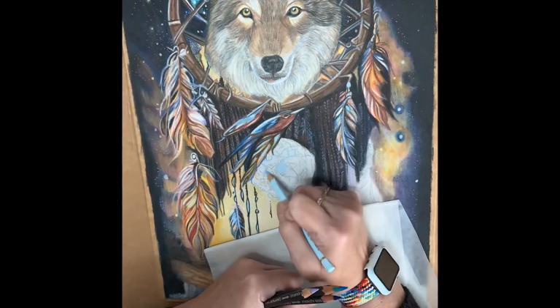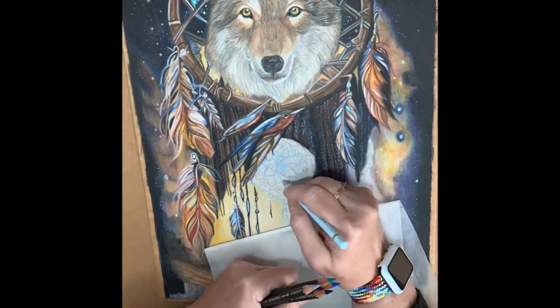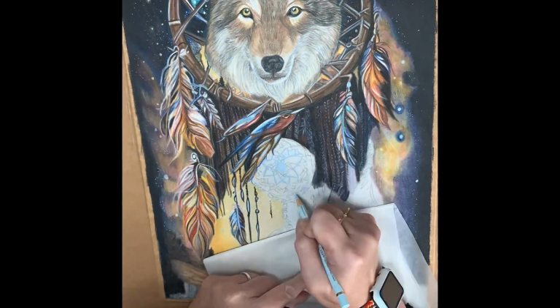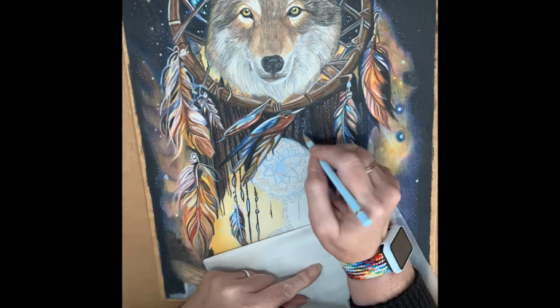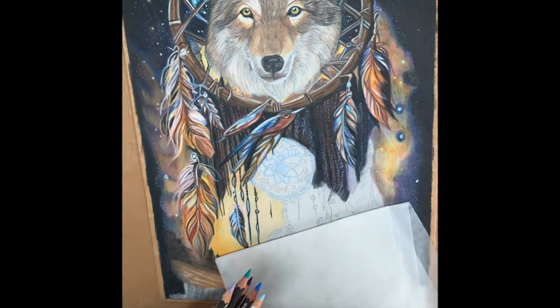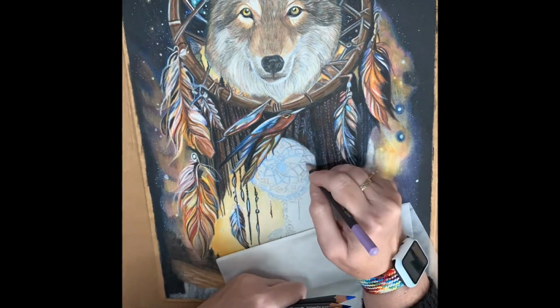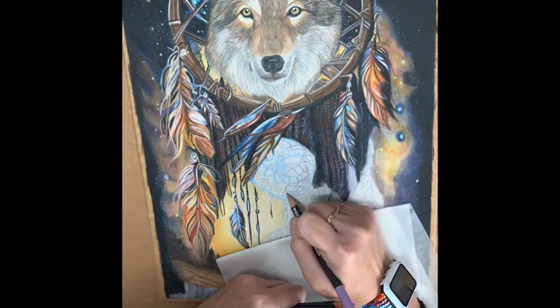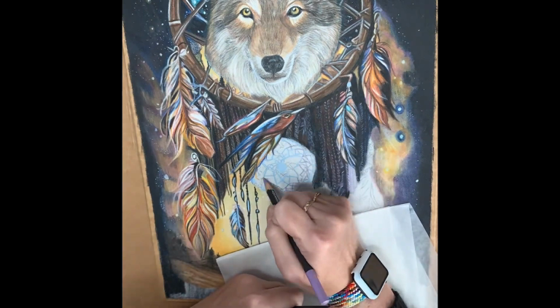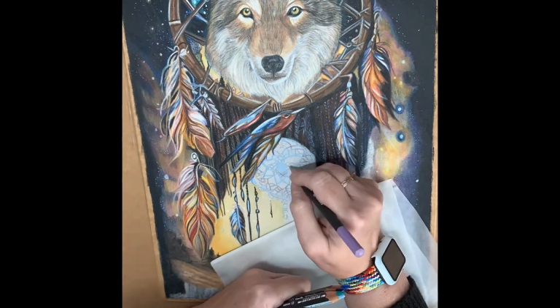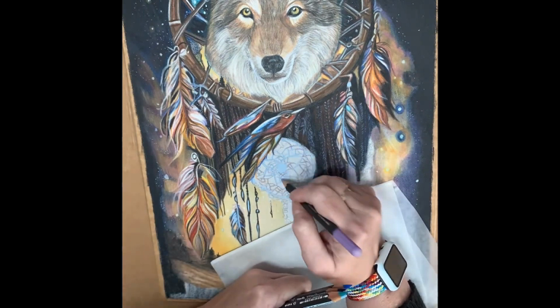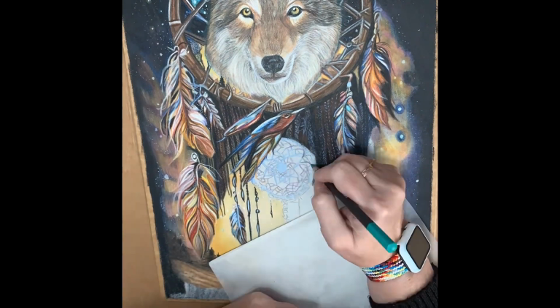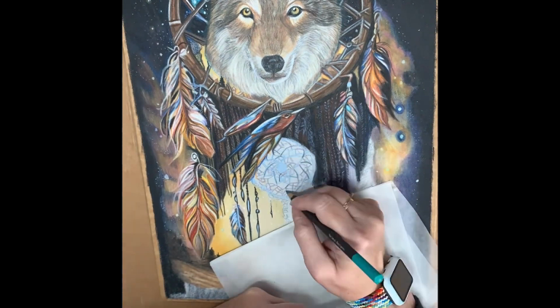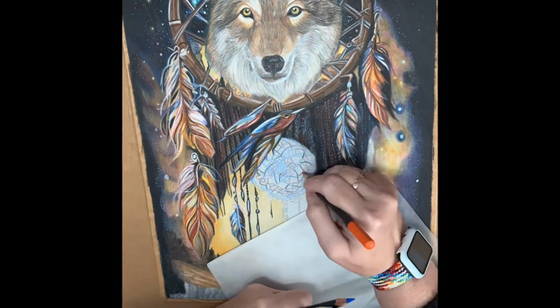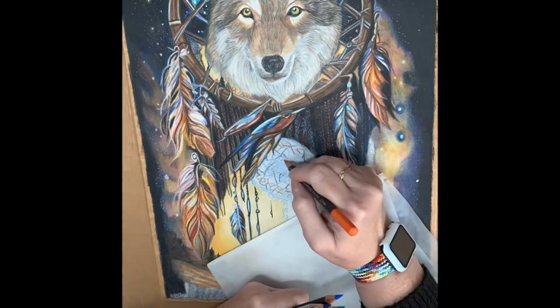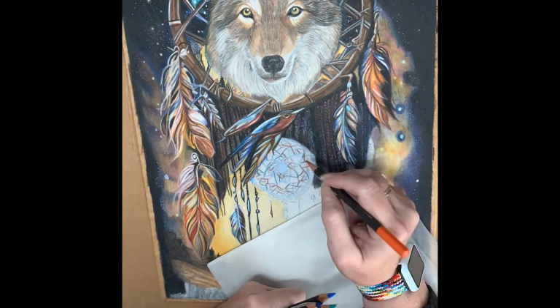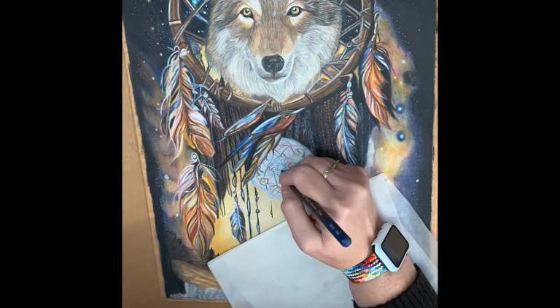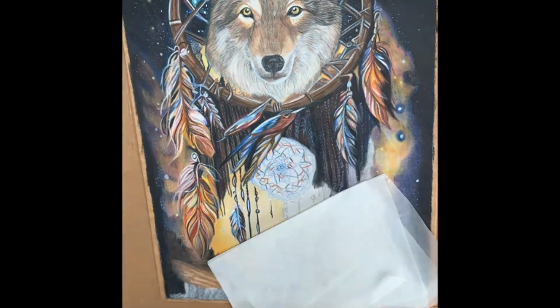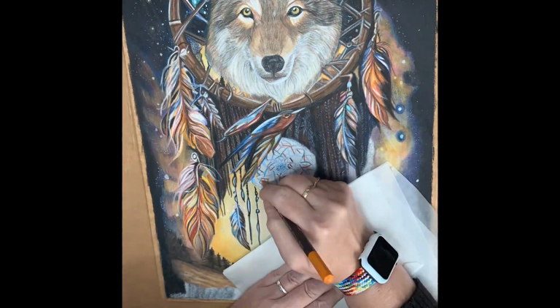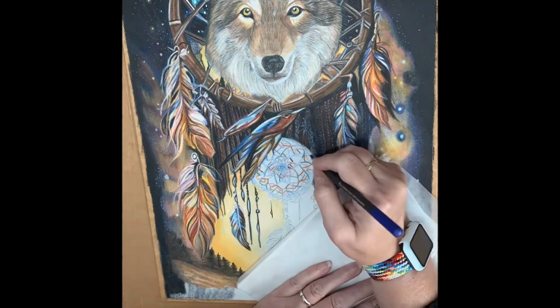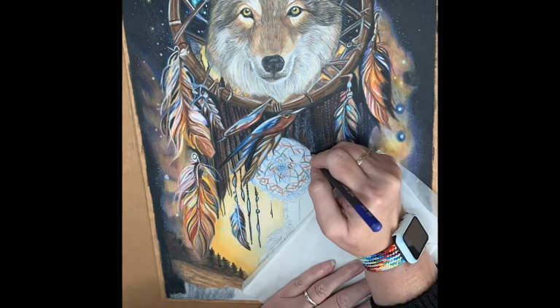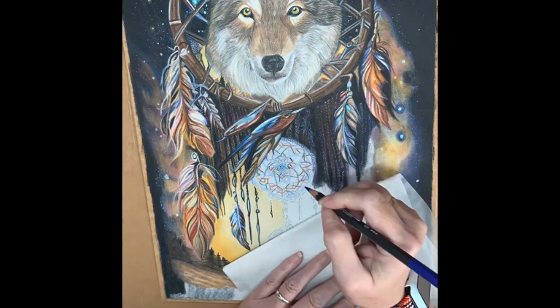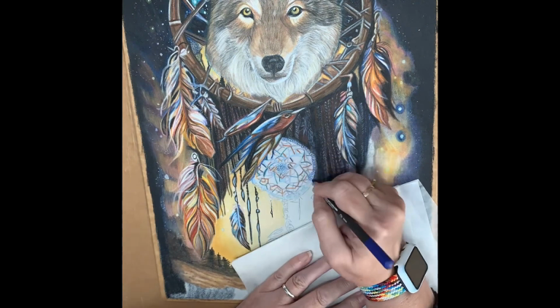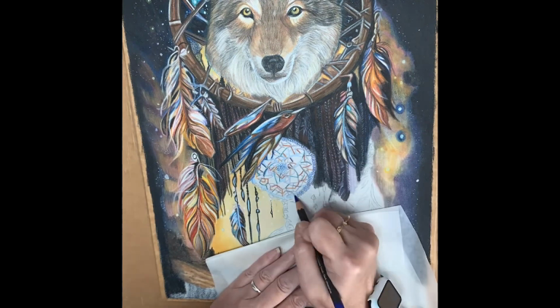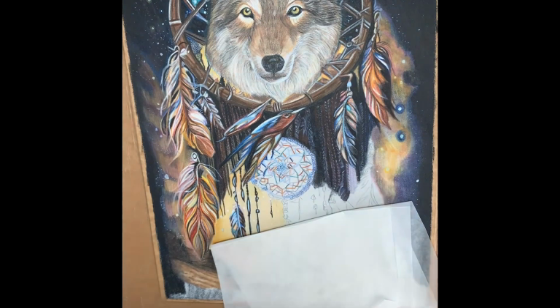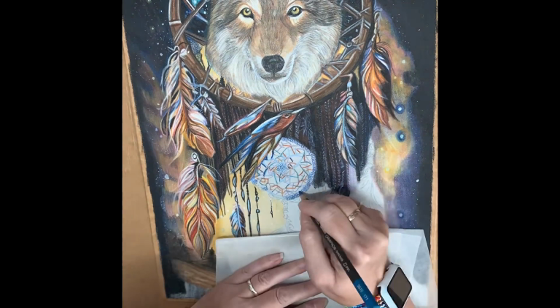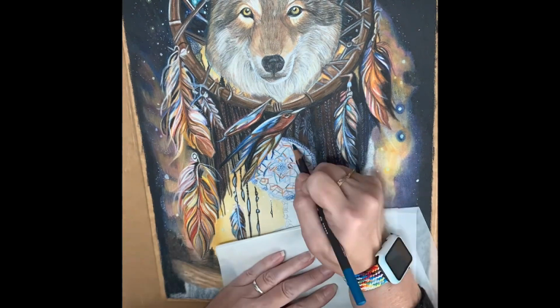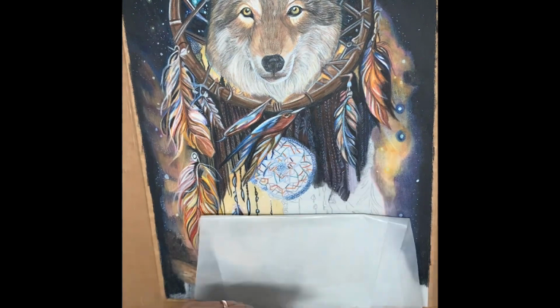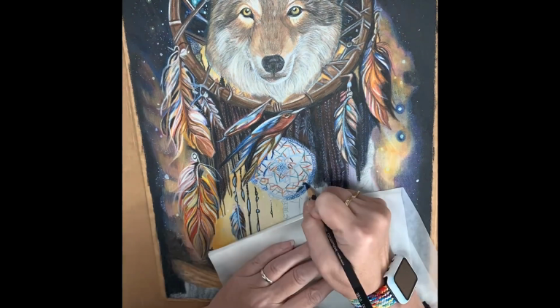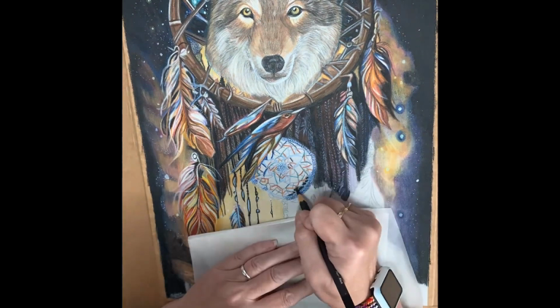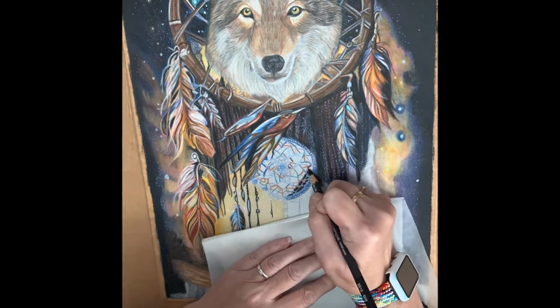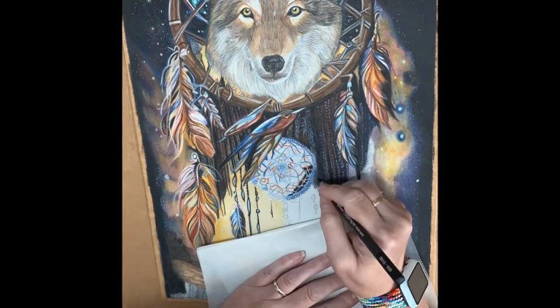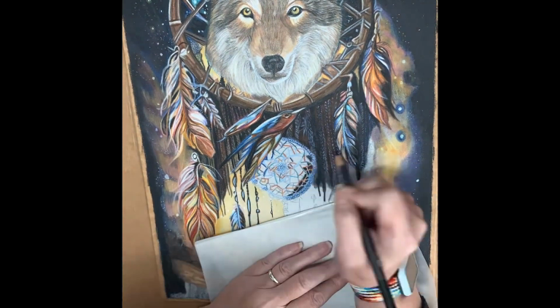Moving on to the second Dreamcatcher, I've used the same colour palette throughout this piece. It really draws your eye around the portrait and gives a sense that it's all pulled together.